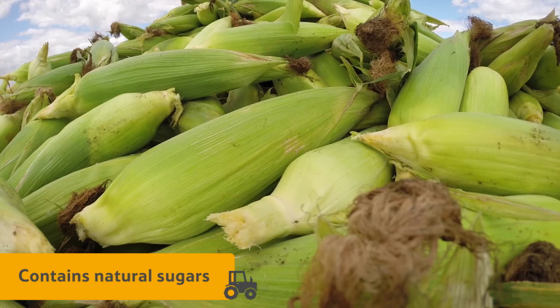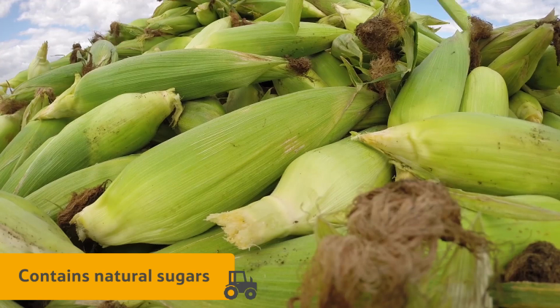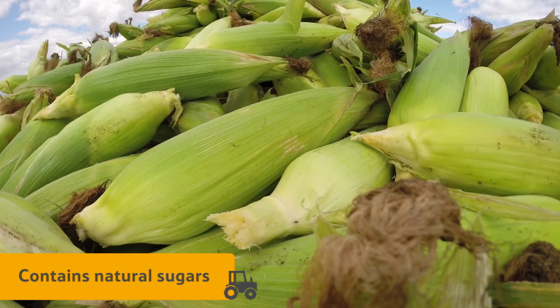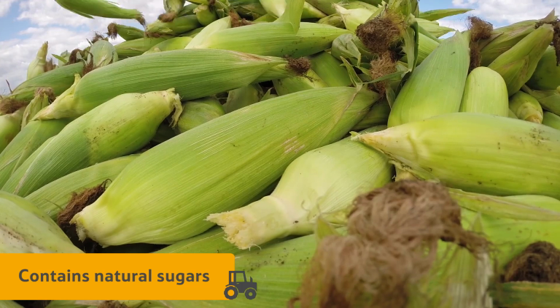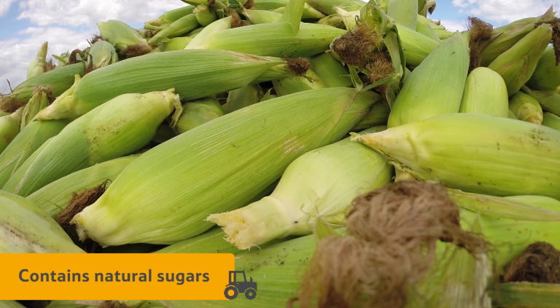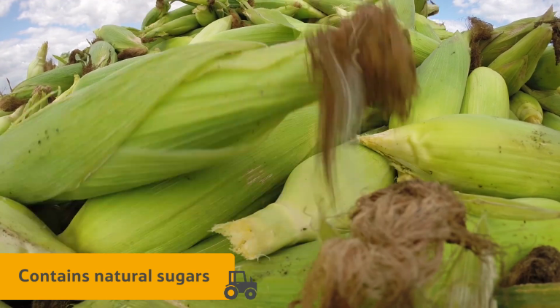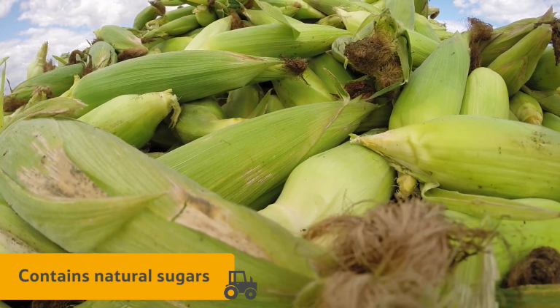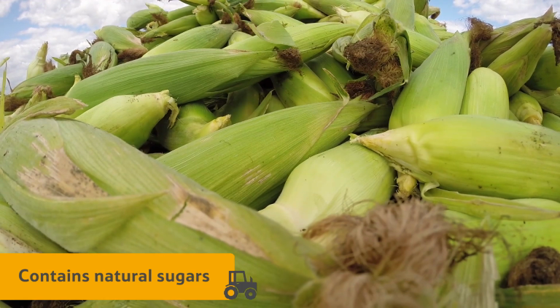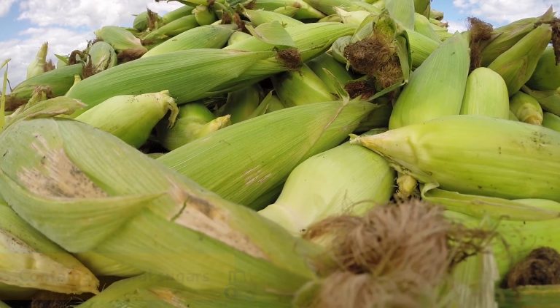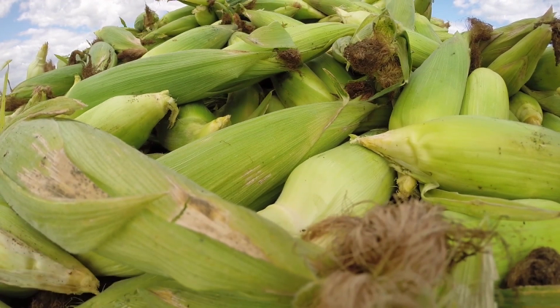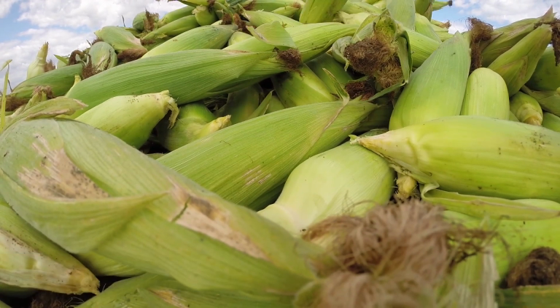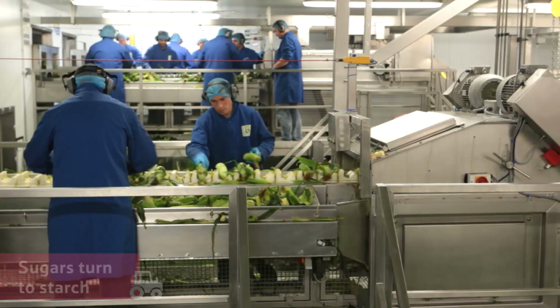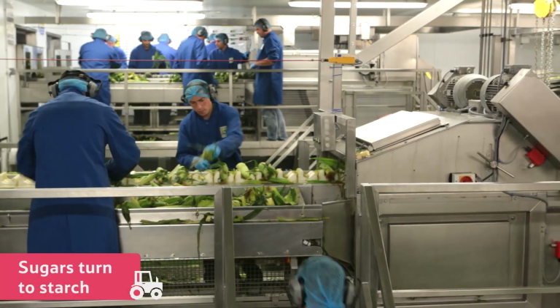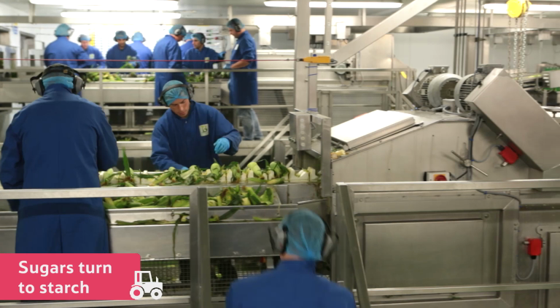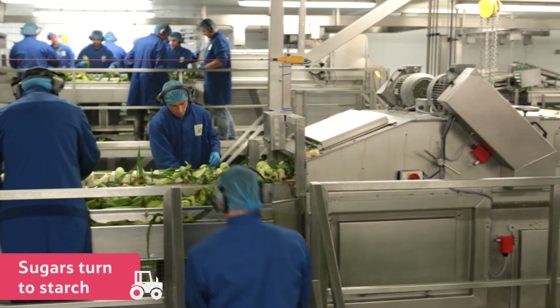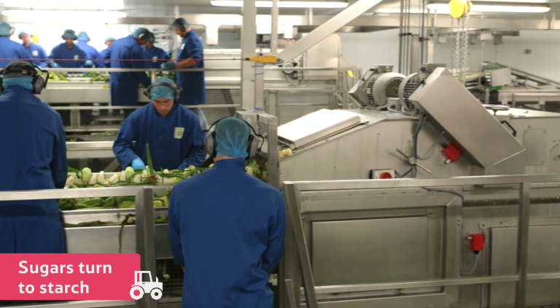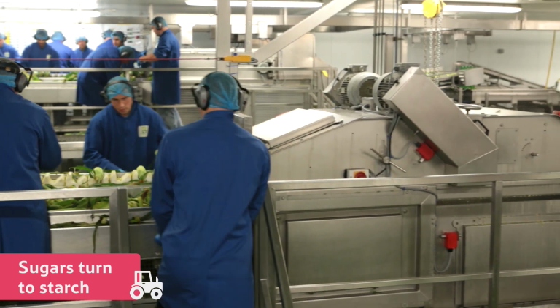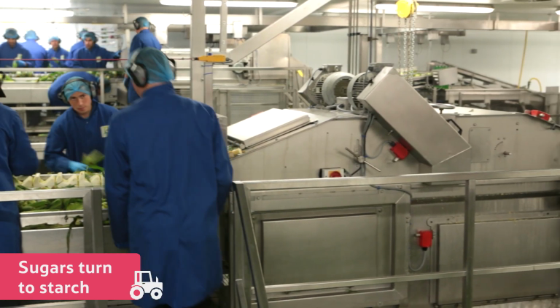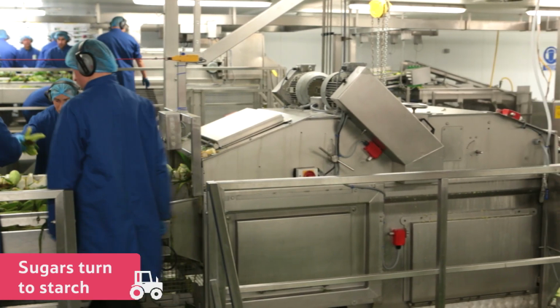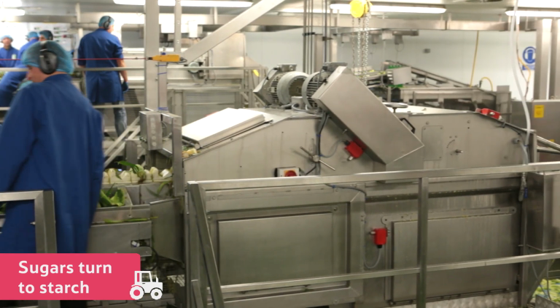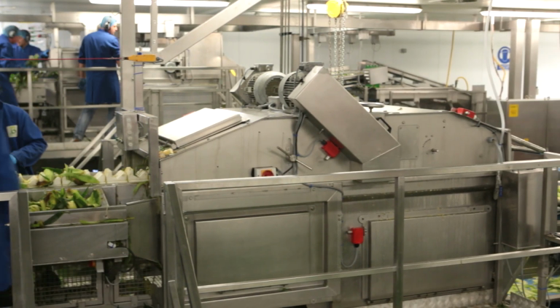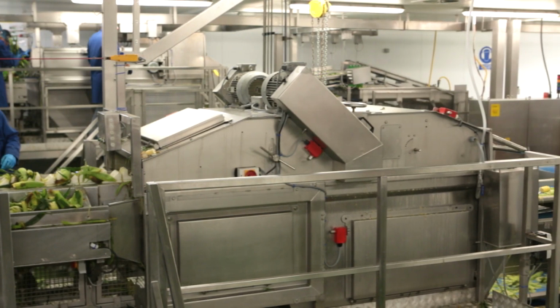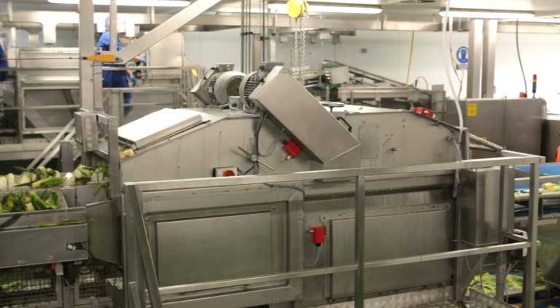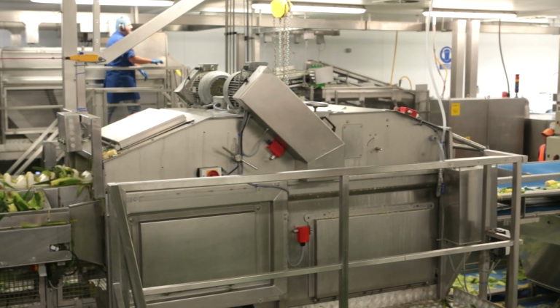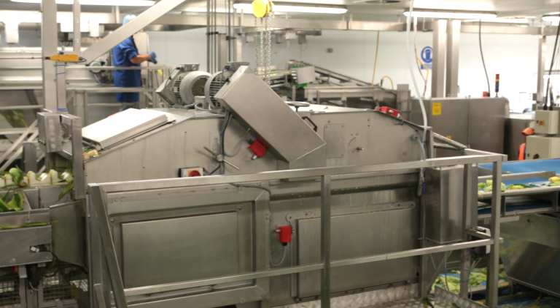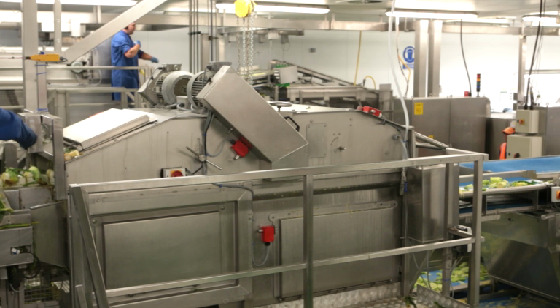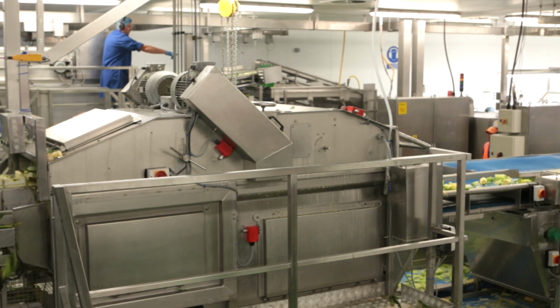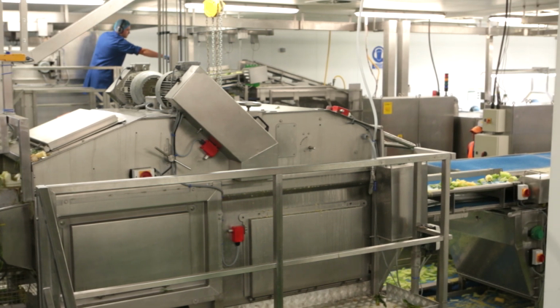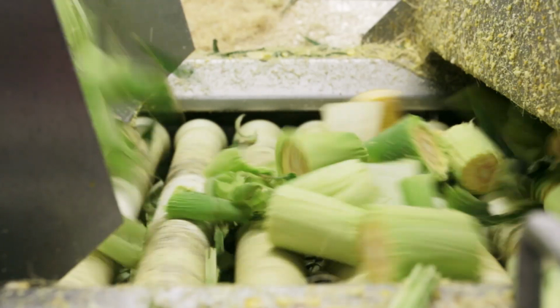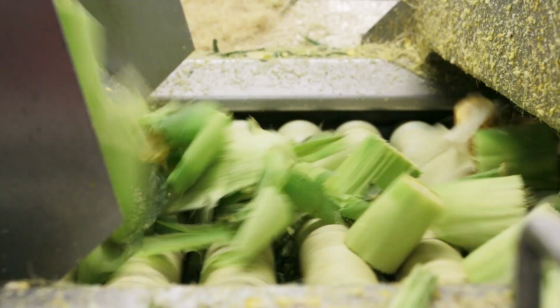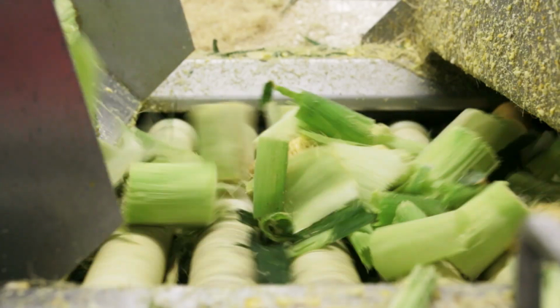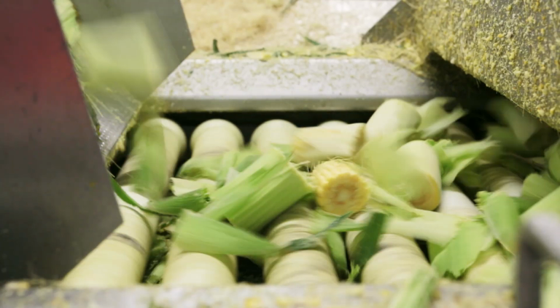Sweetcorn contains natural sugars, and that's why it tastes so sweet. As soon as it is picked, the sugars begin to turn to starch, which doesn't taste as nice. So it's important that sweetcorn is harvested and processed quickly.